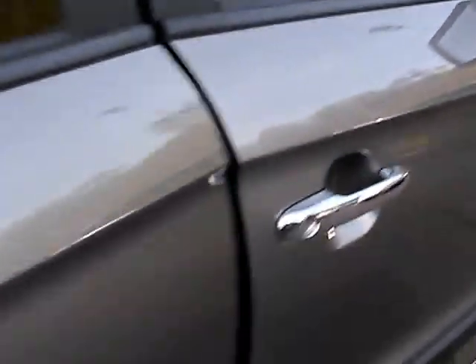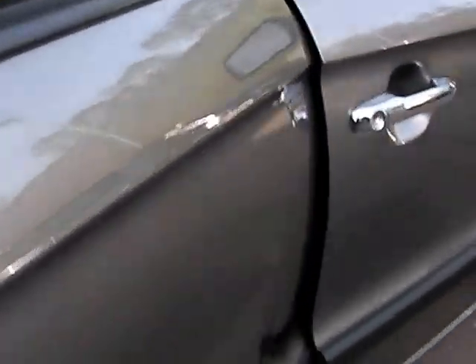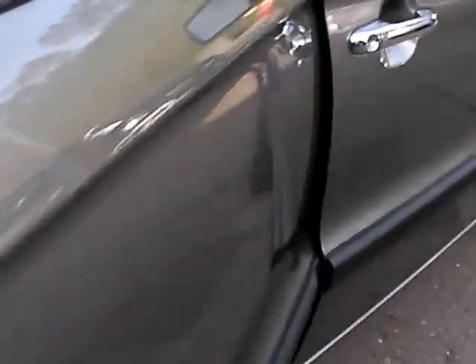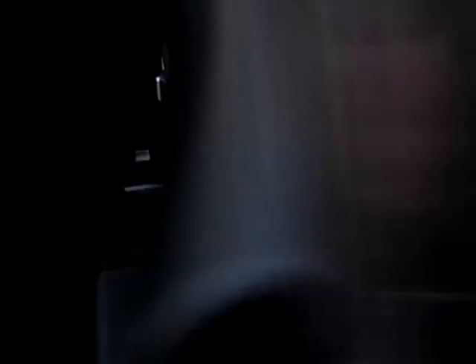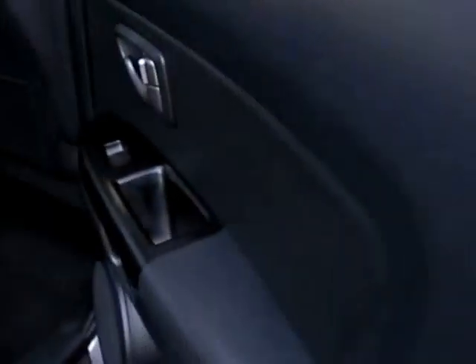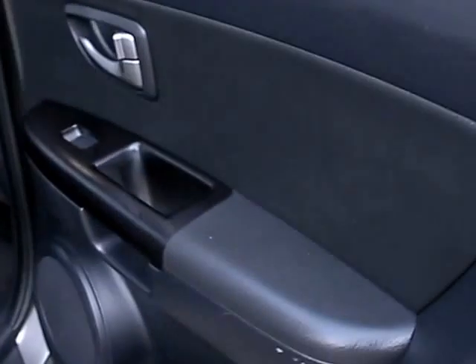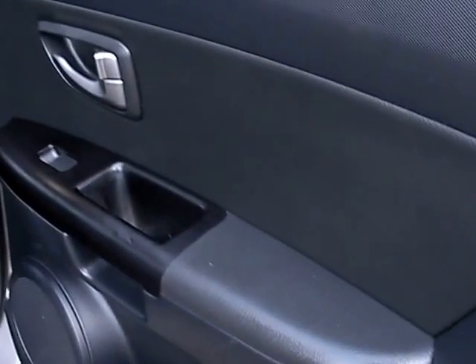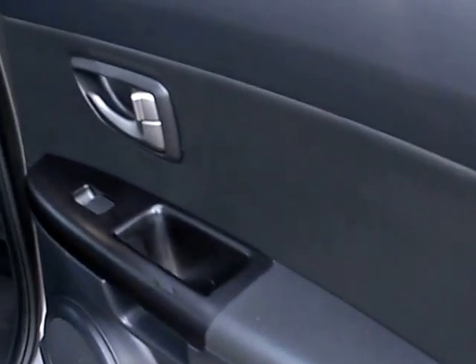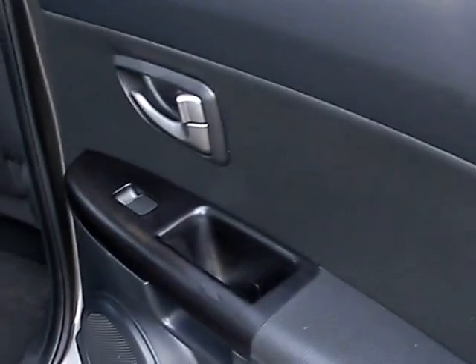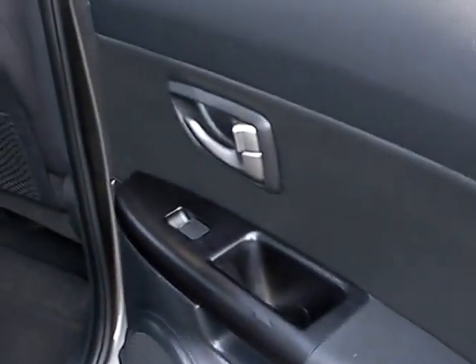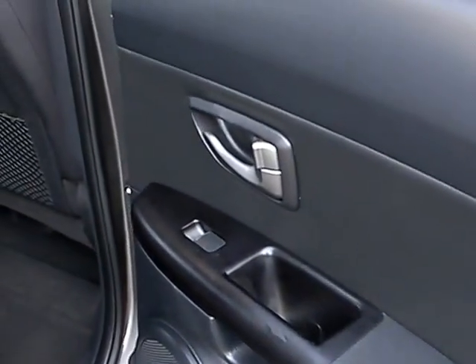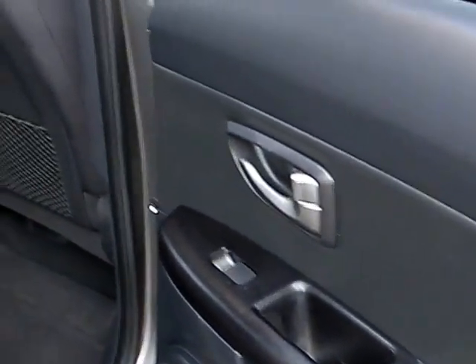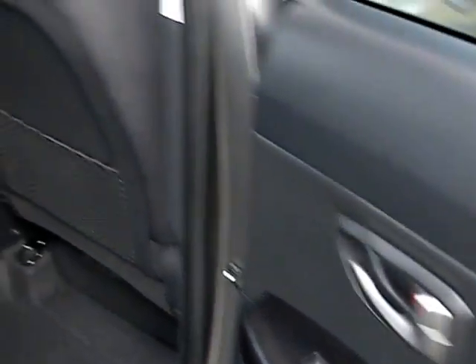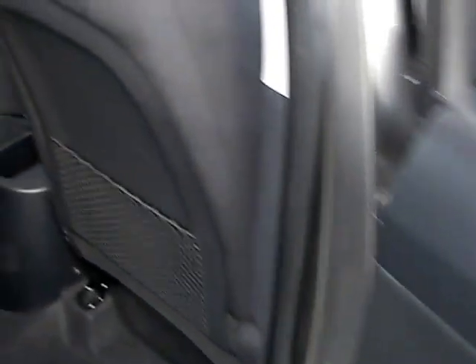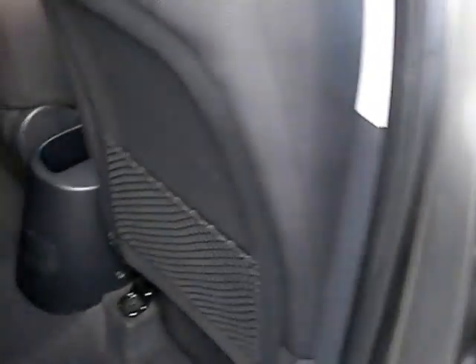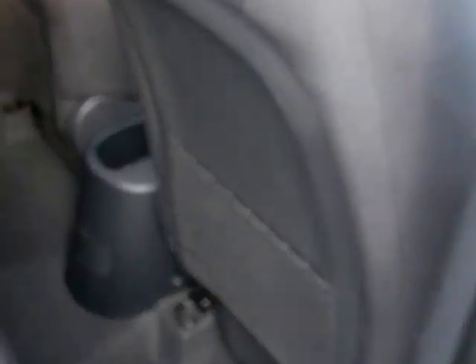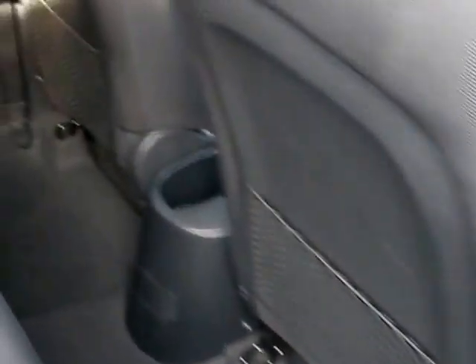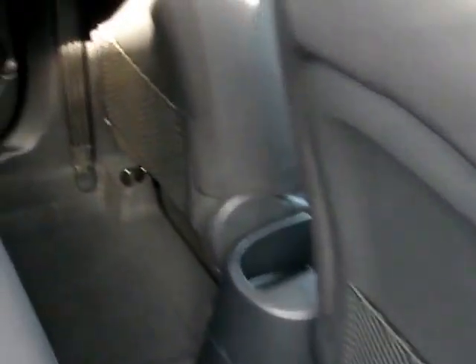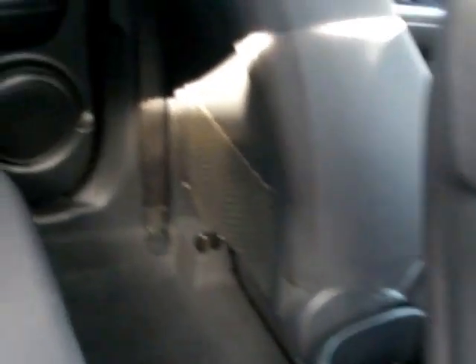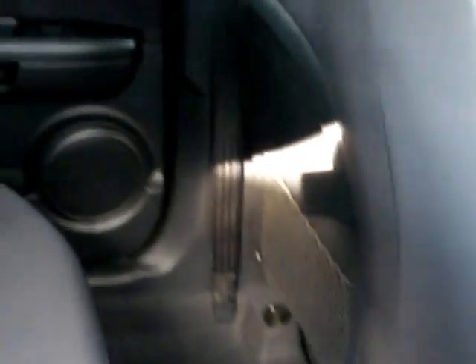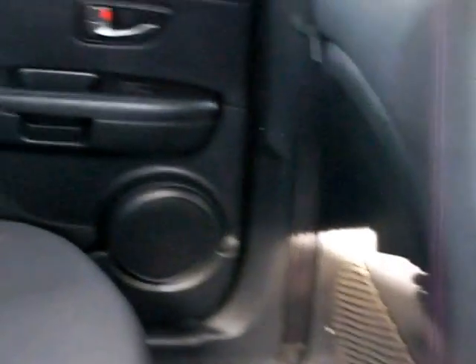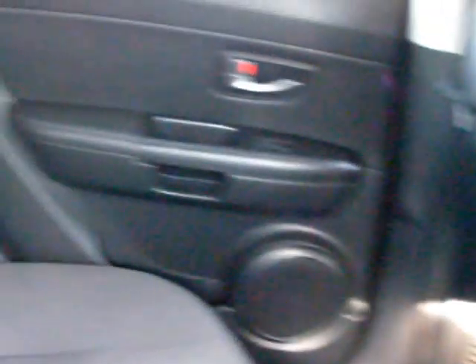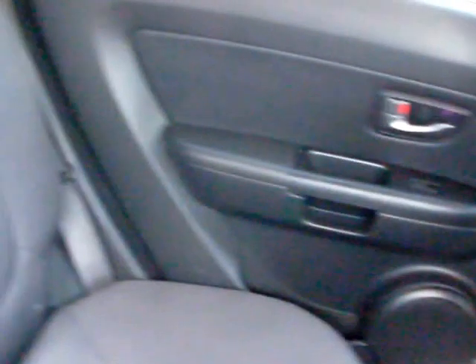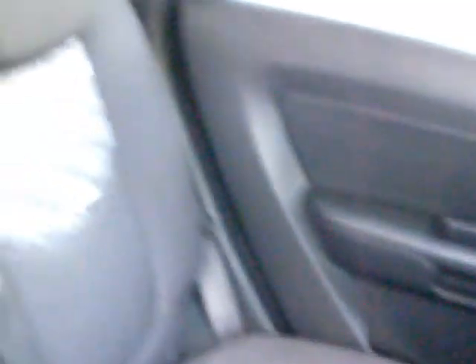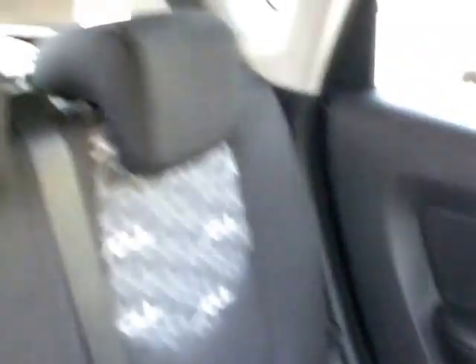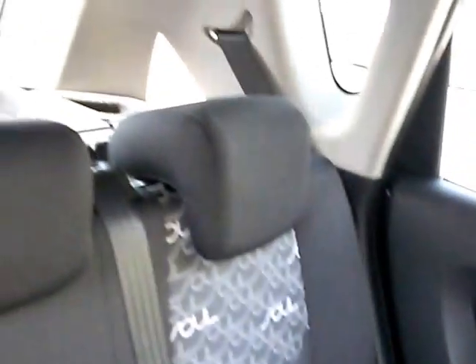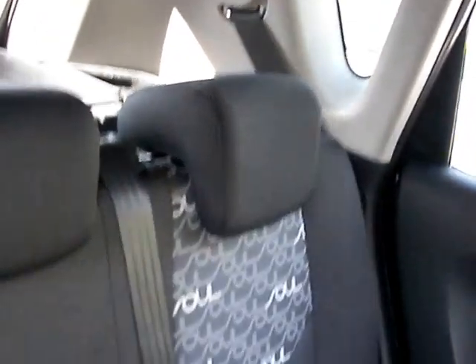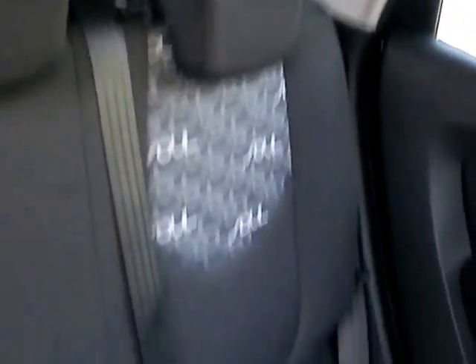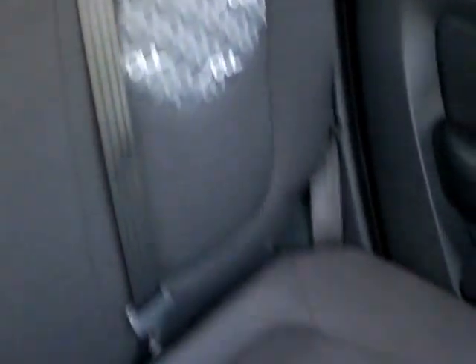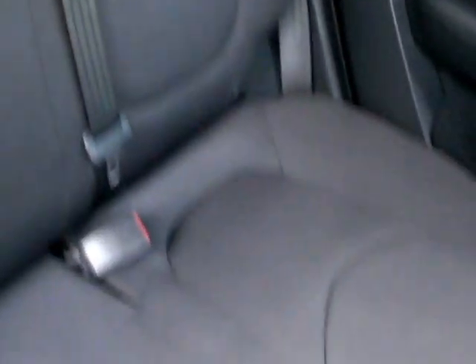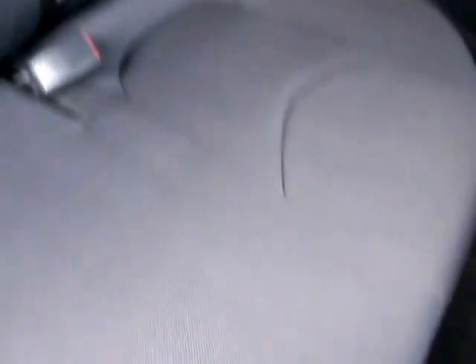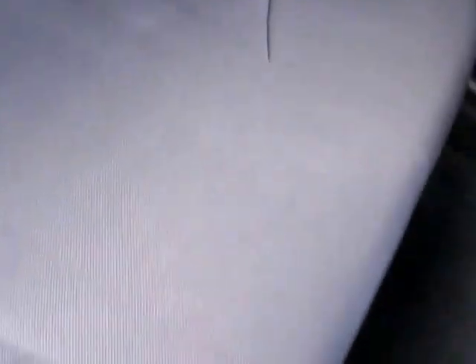In the rear of the car, electric windows in the rear, and three seats.